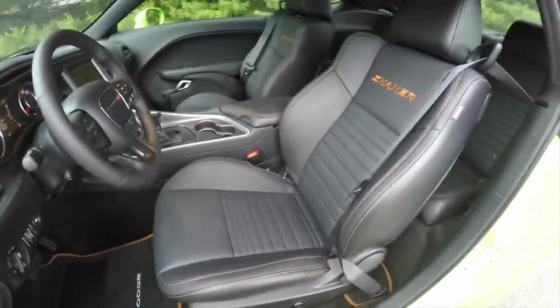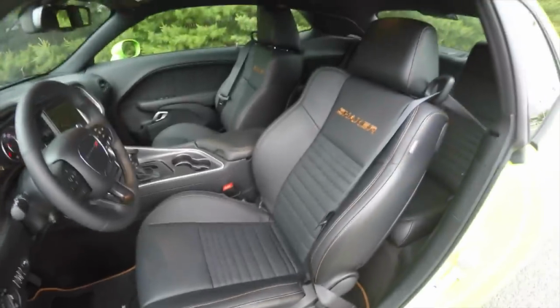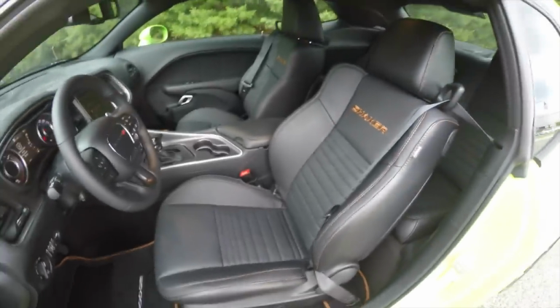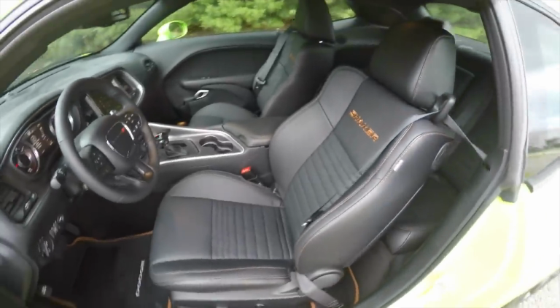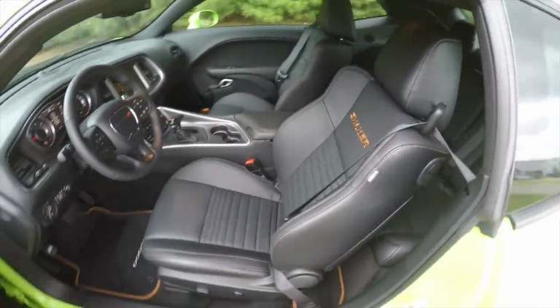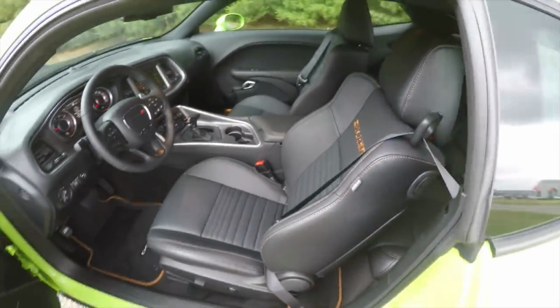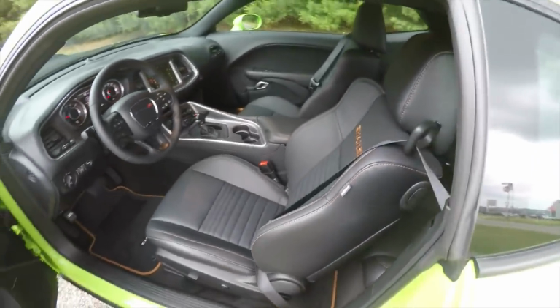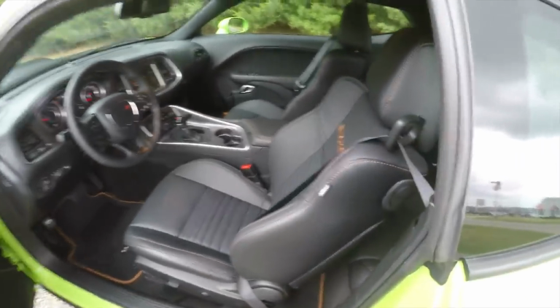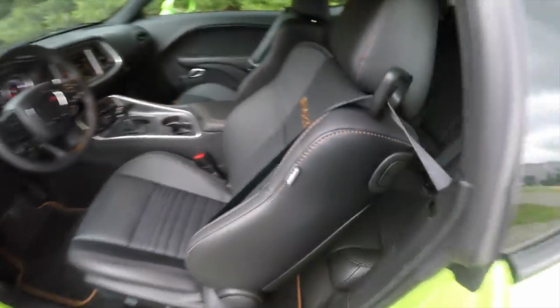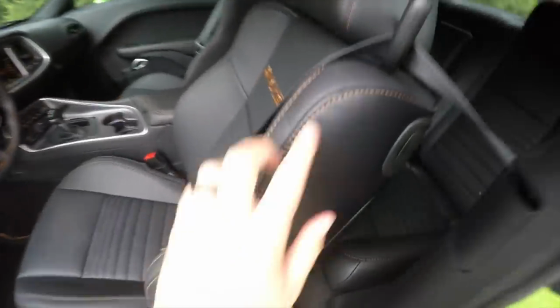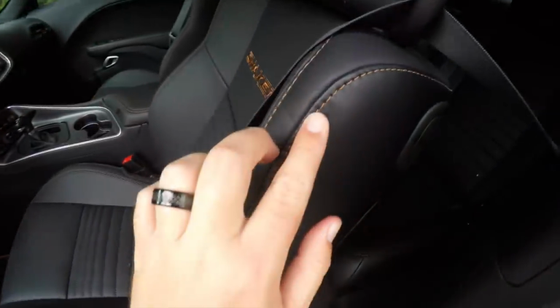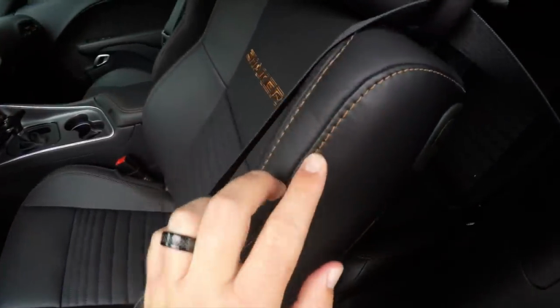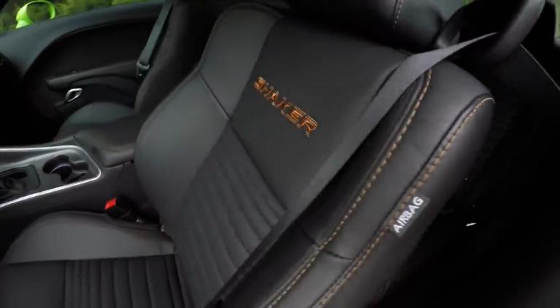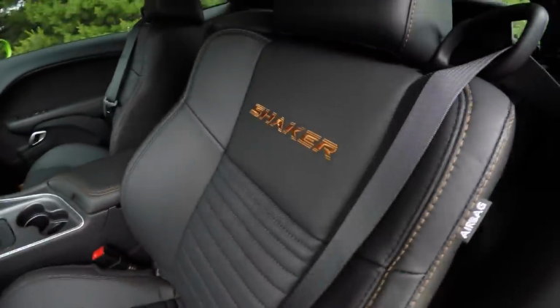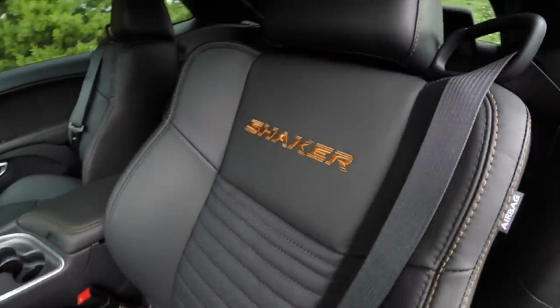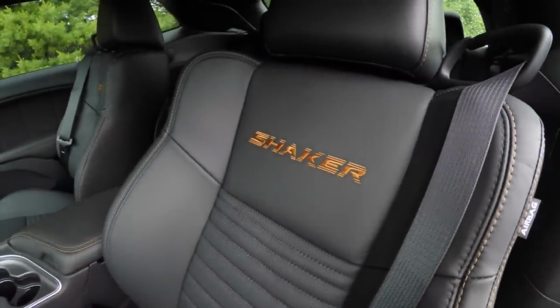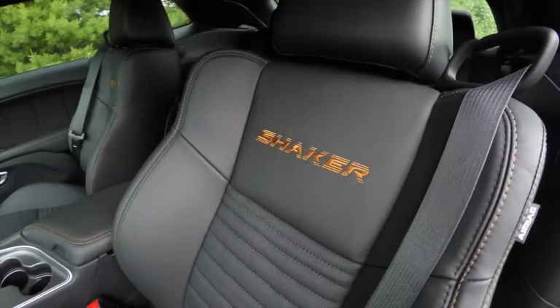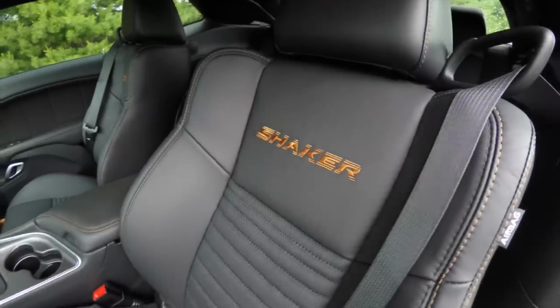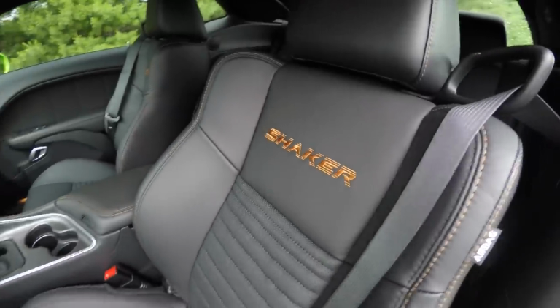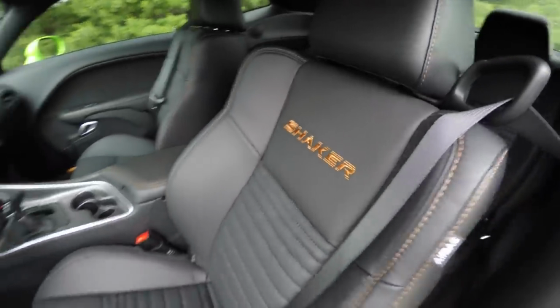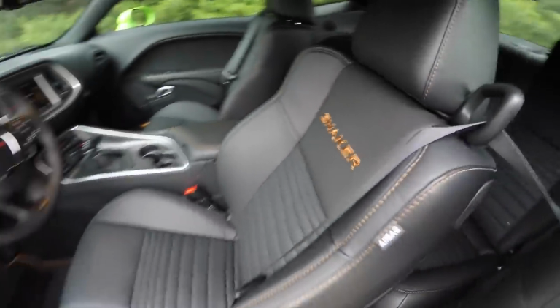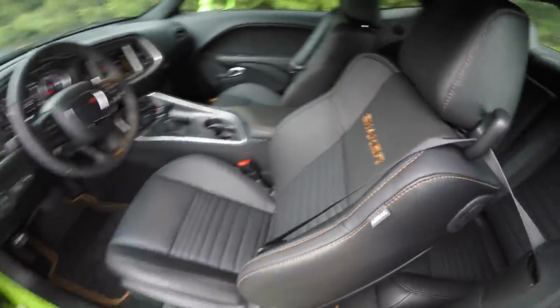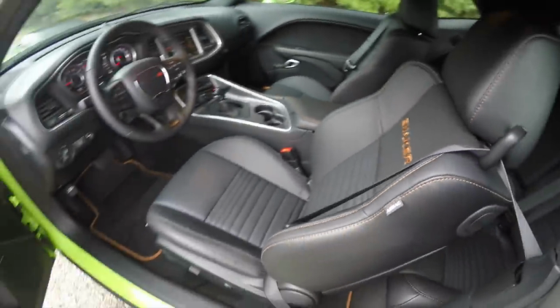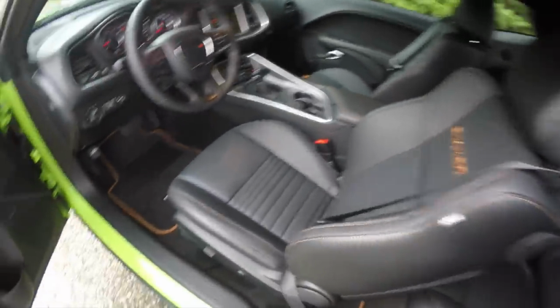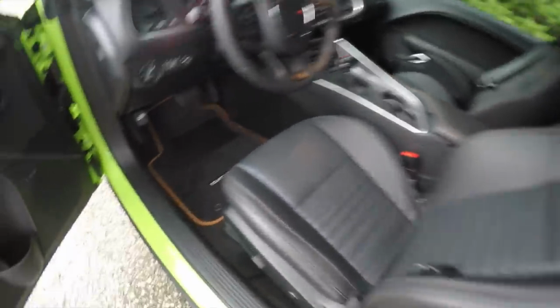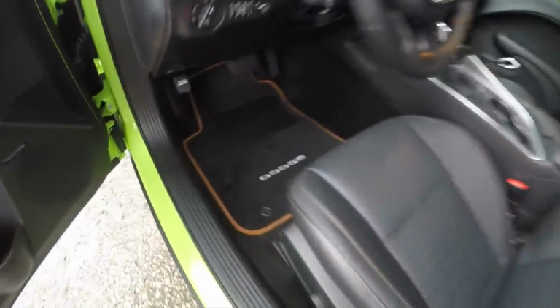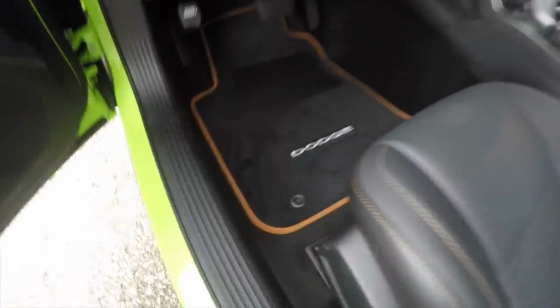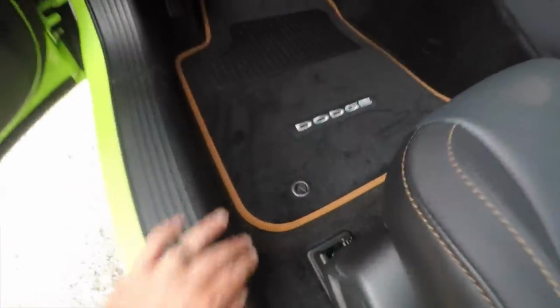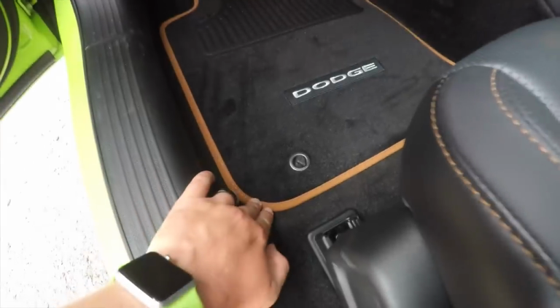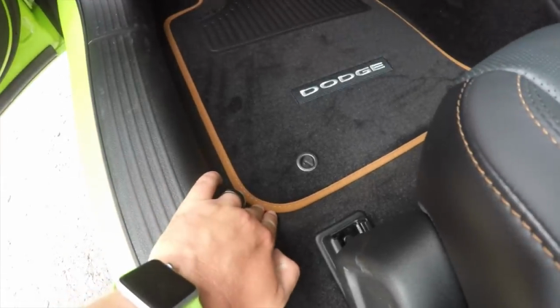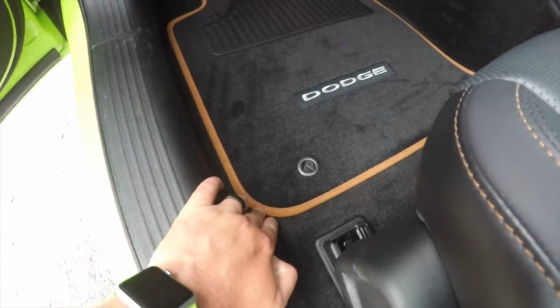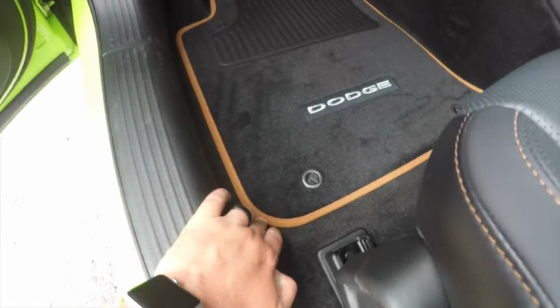The seats are perforated leather with sepia tone accent stitching, the Shaker logo embroidered in the seat back. On the premium carpets you also have the sepia borders.